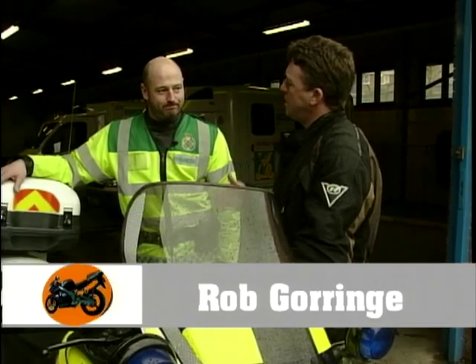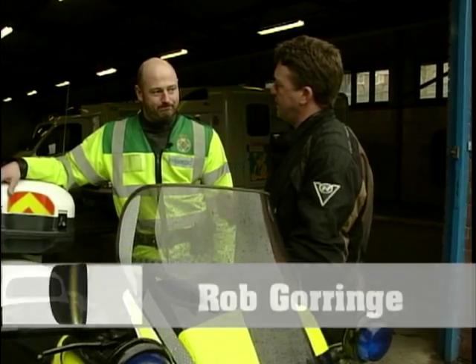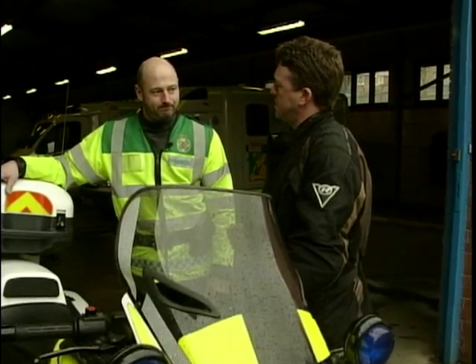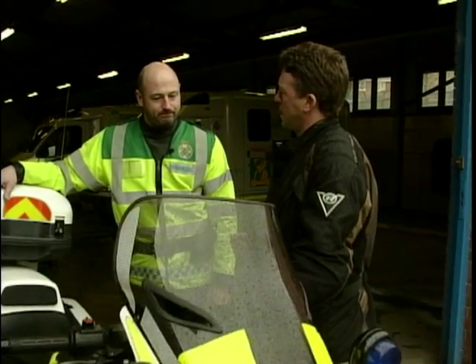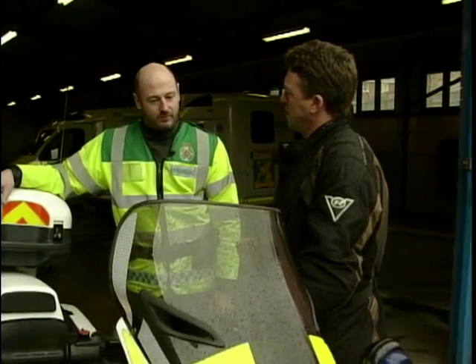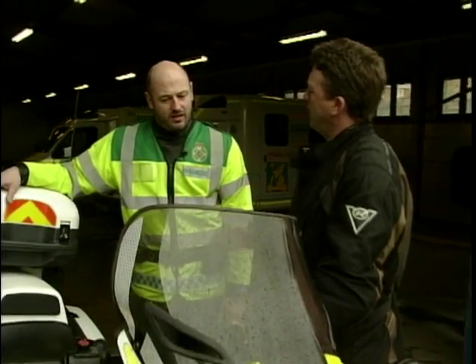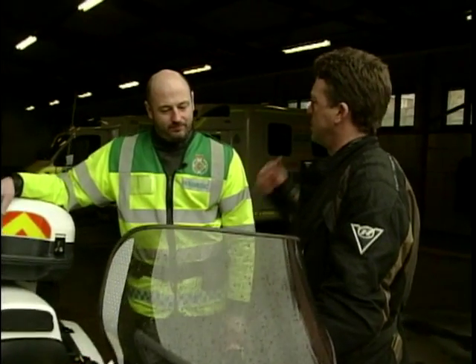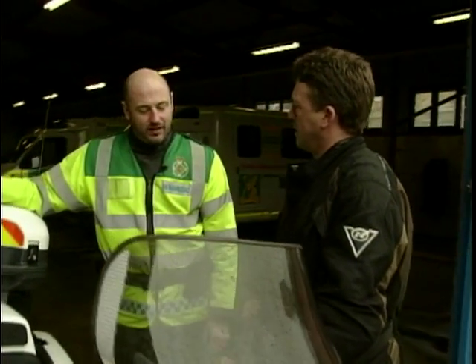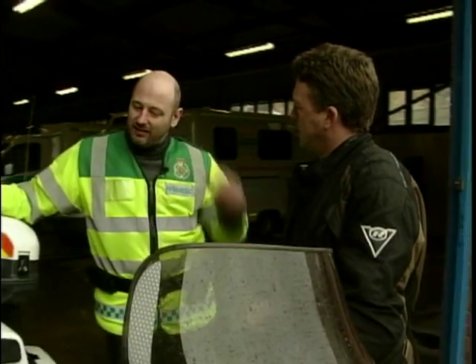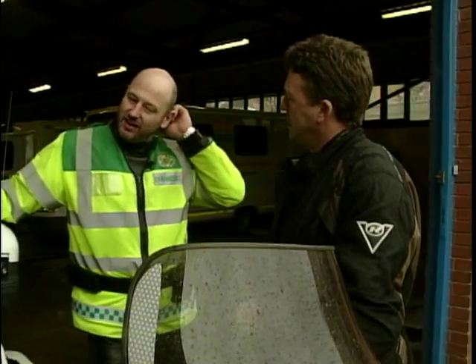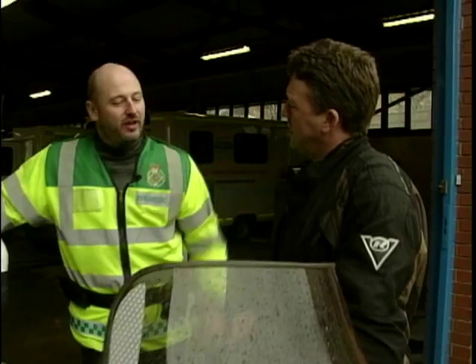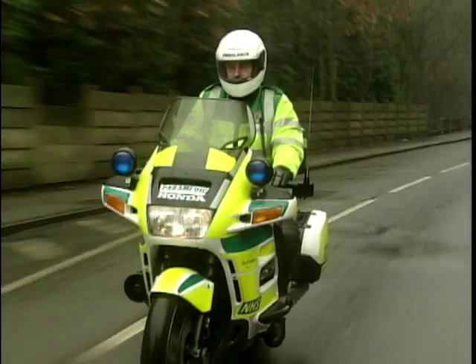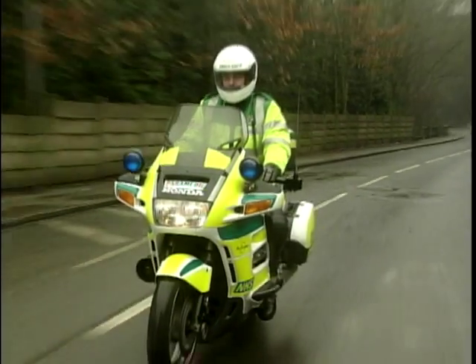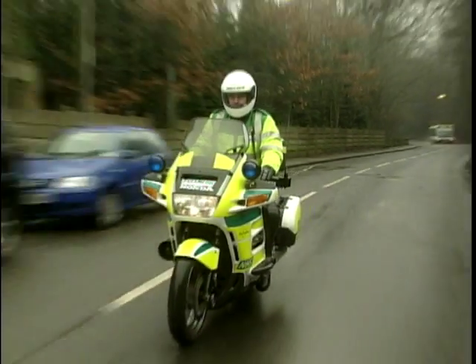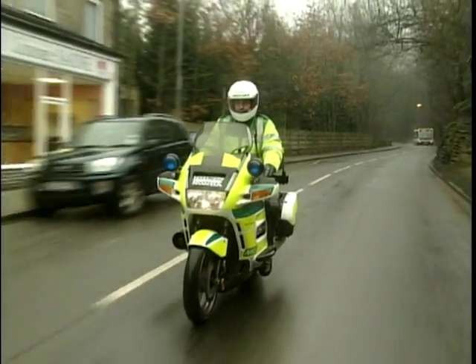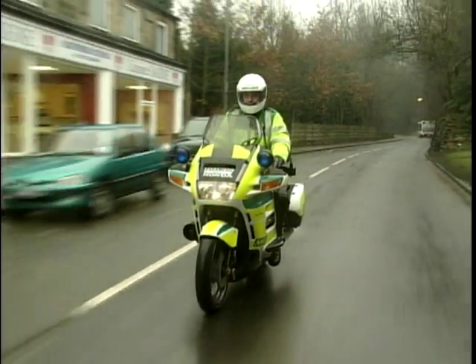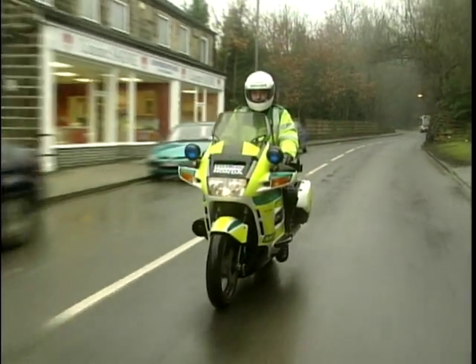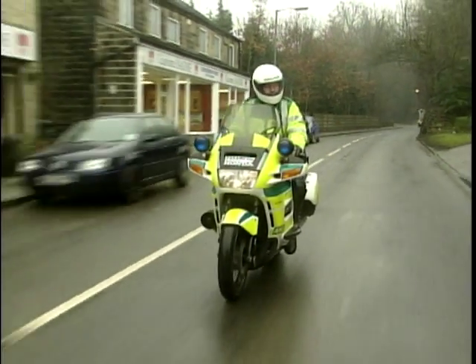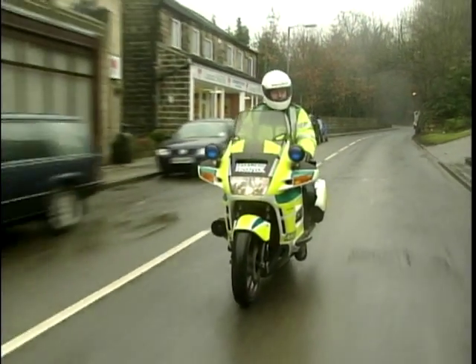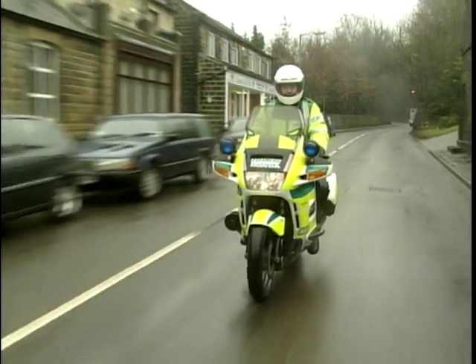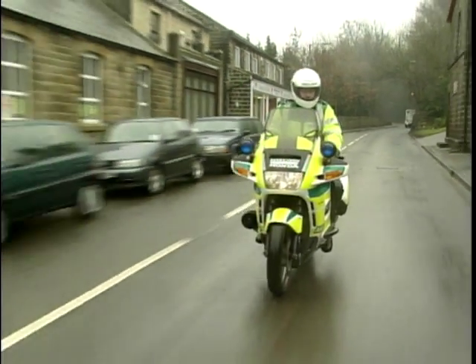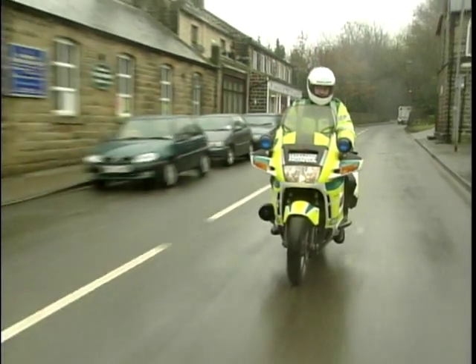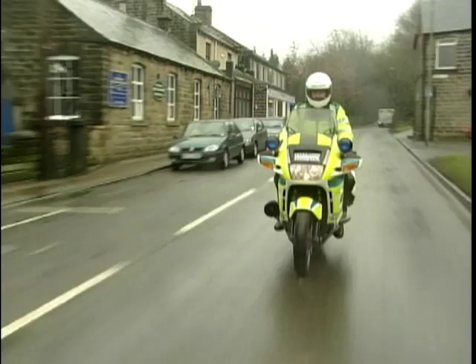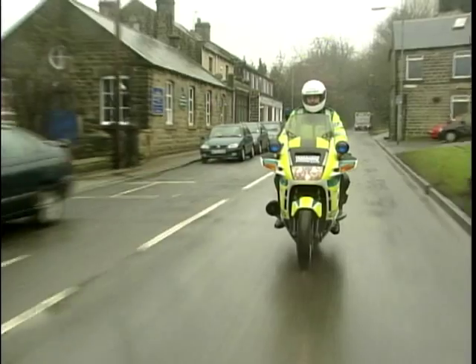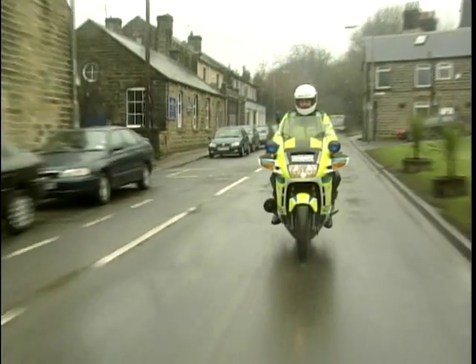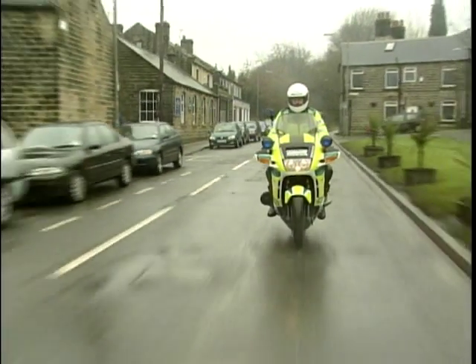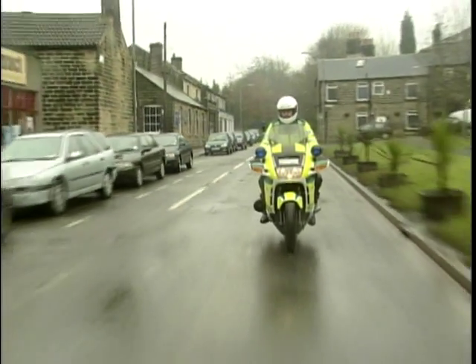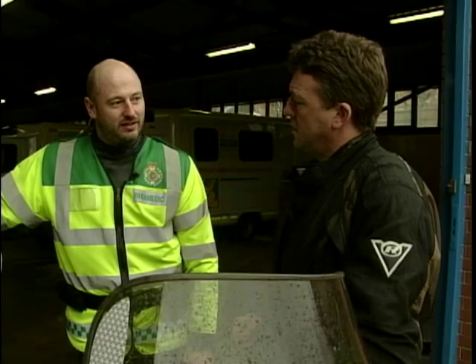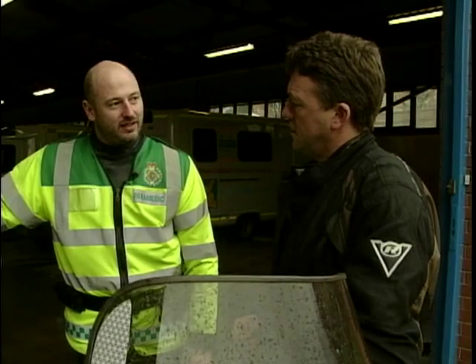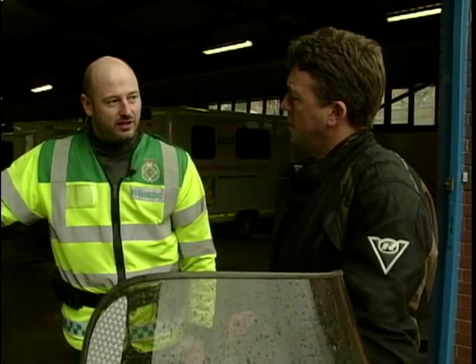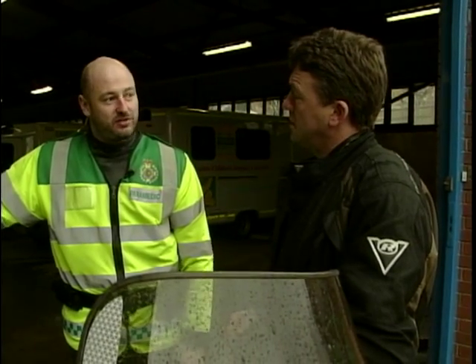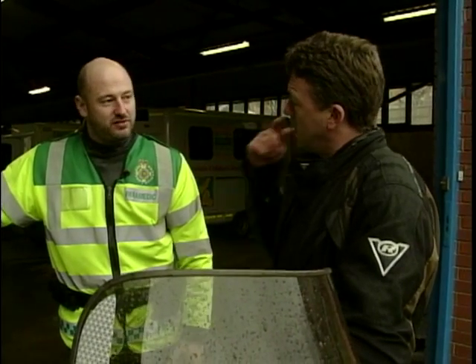Are there any disadvantages of a bike, apart from the obvious weather? No, not really. We carry as much gear as I would require being a paramedic to treat people on scene, sustain life, and until the ambulance backs us up.